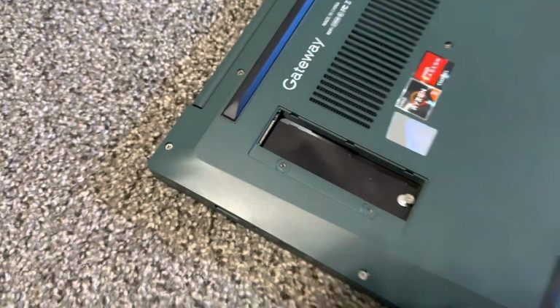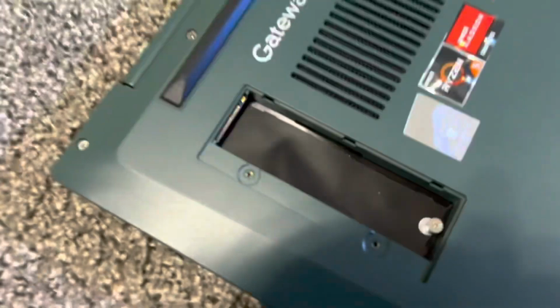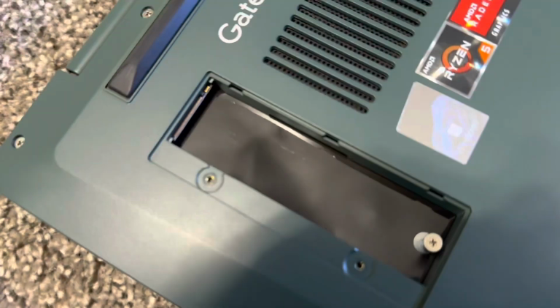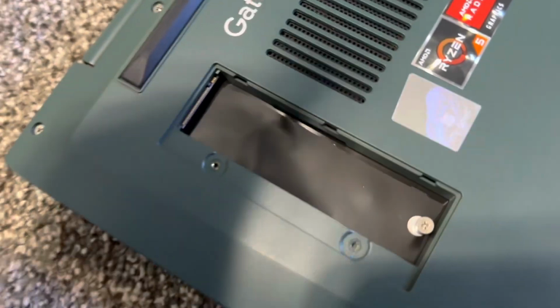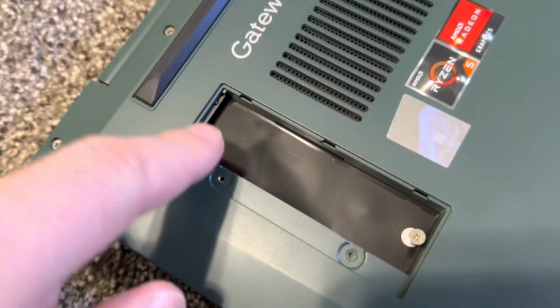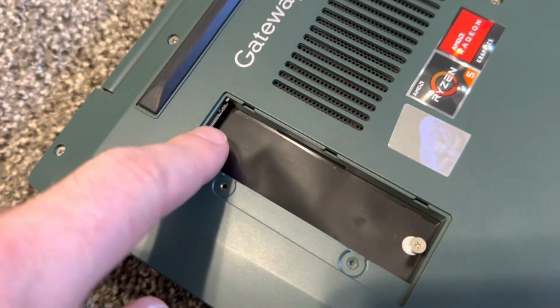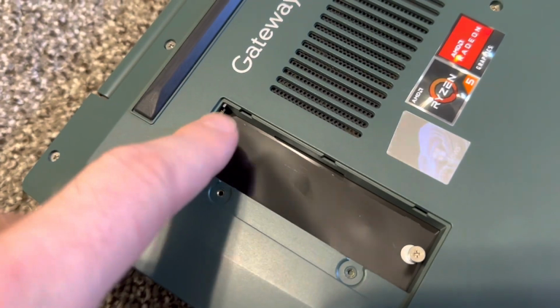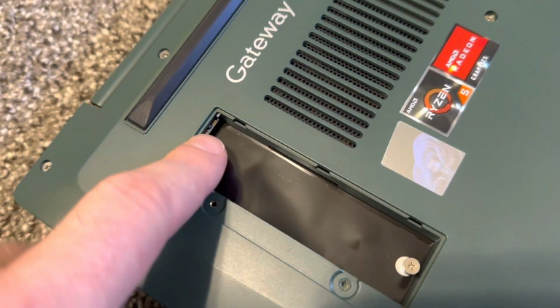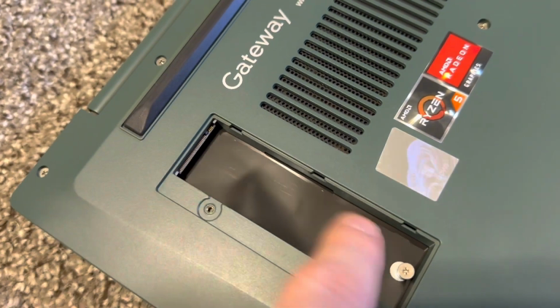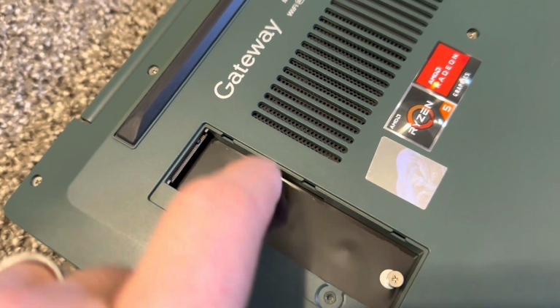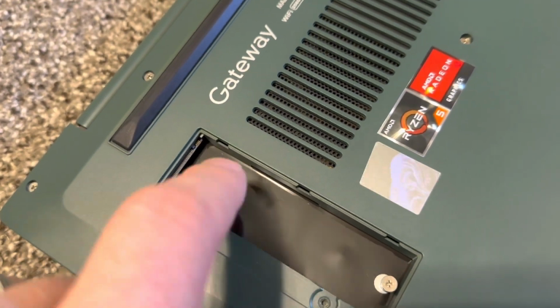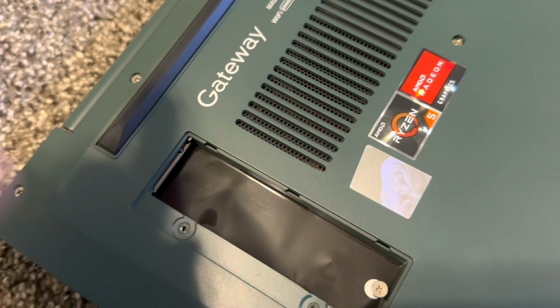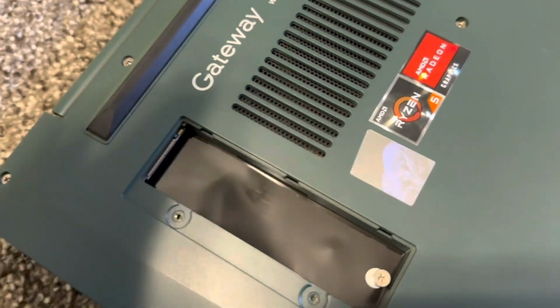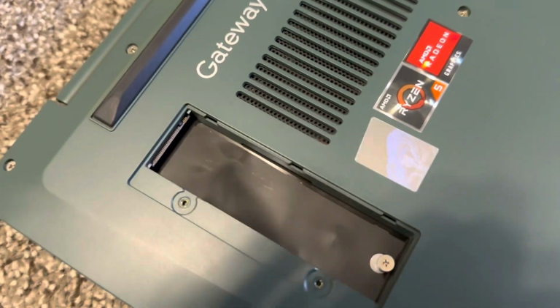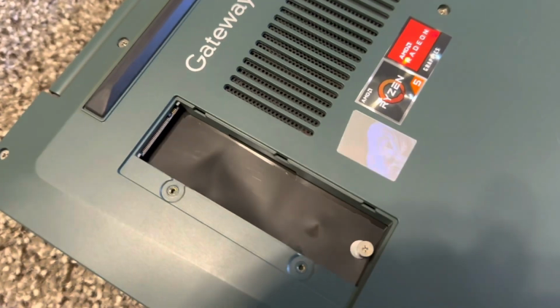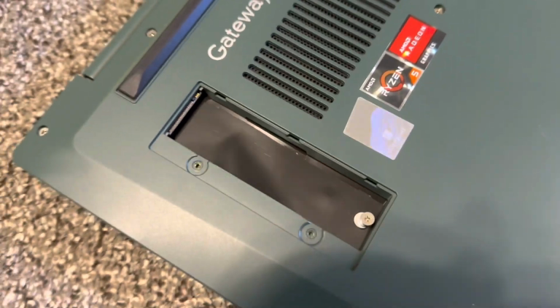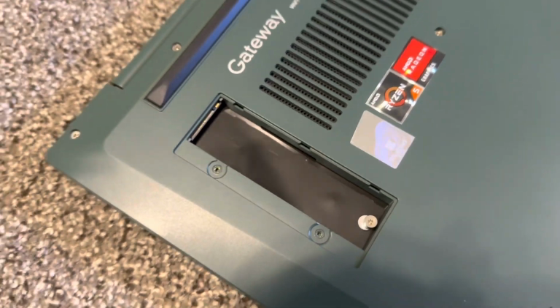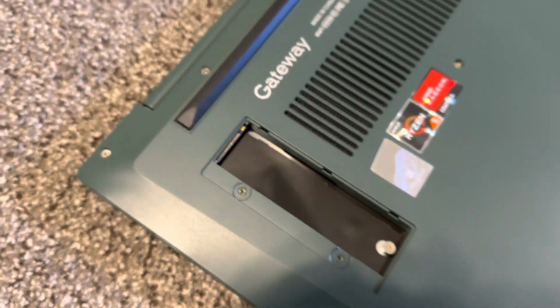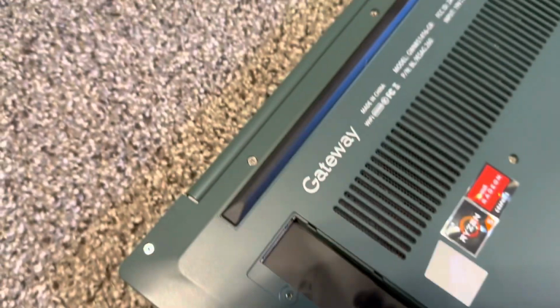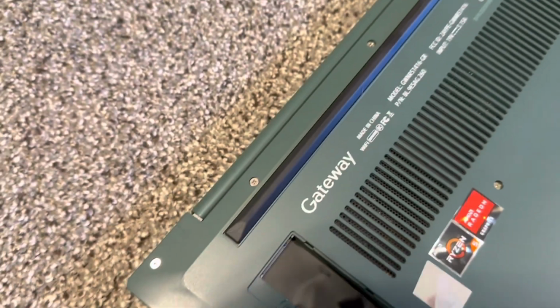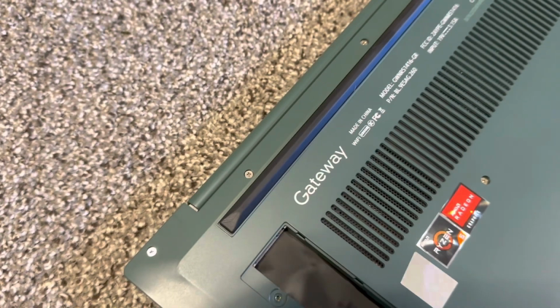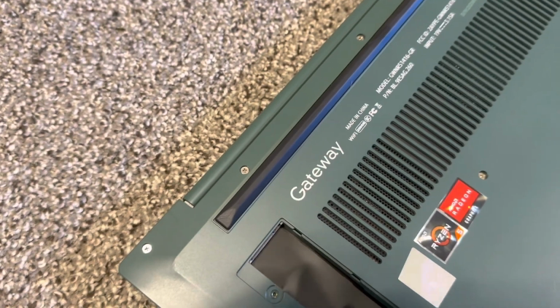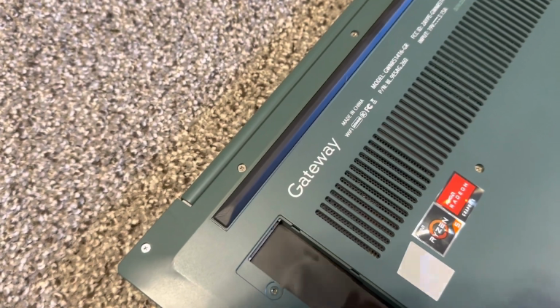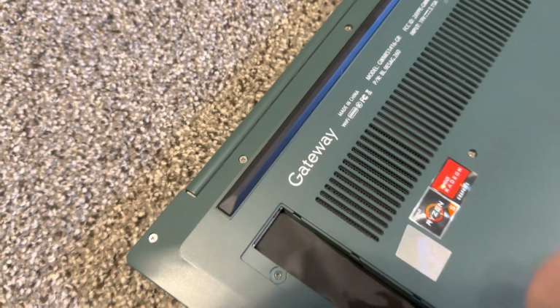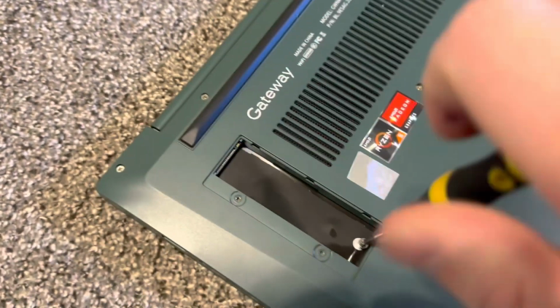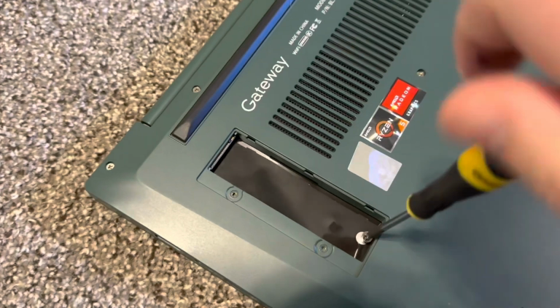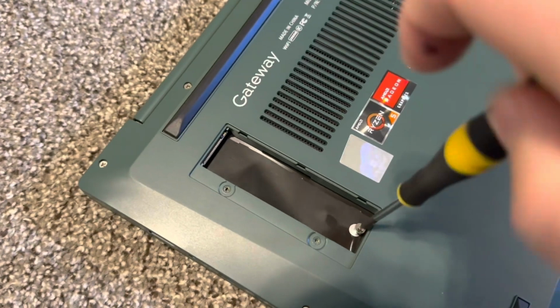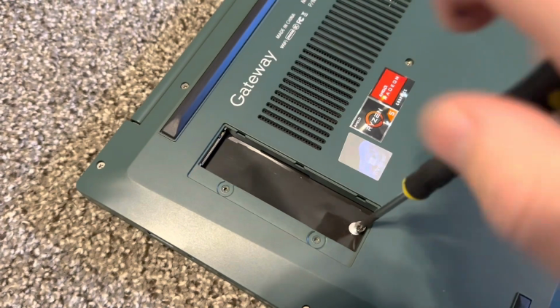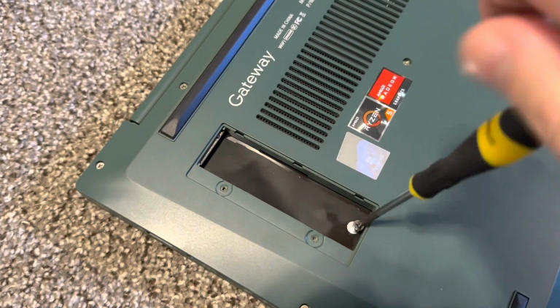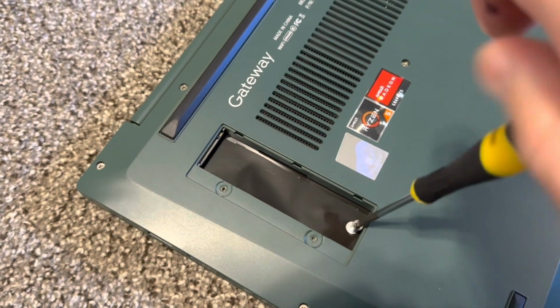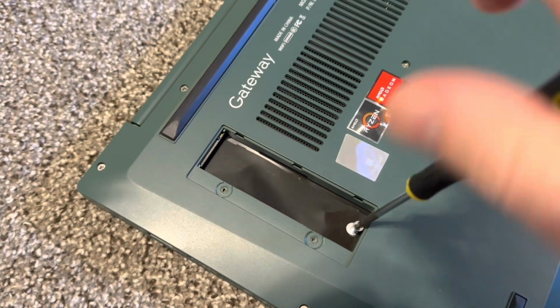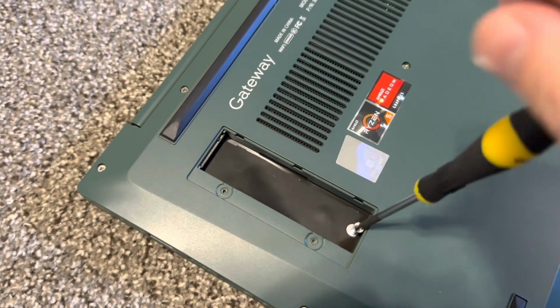Open here — we have the SSD slot, and it's the fast one. Then you need to unscrew over here as well, this screw that holds the SSD inside.